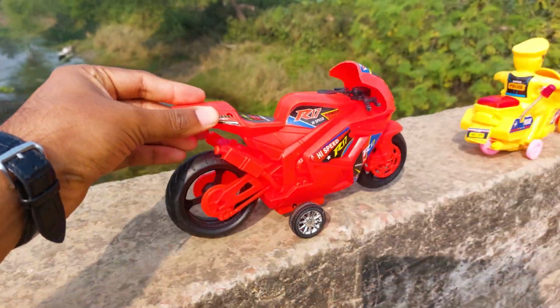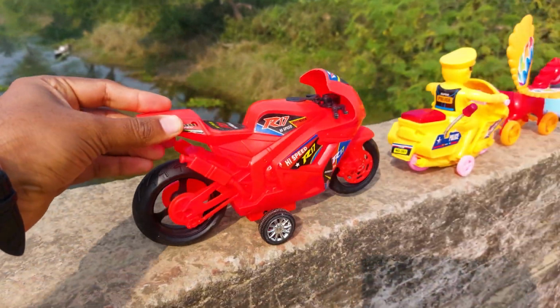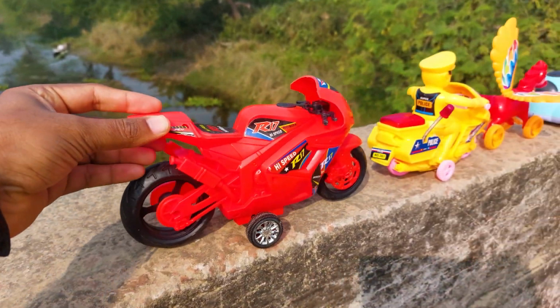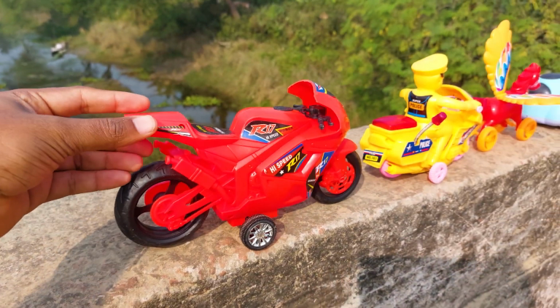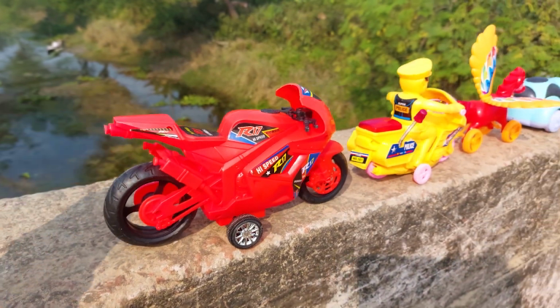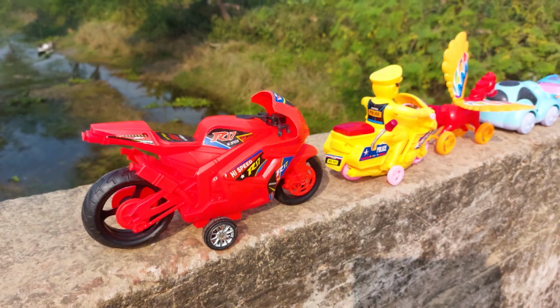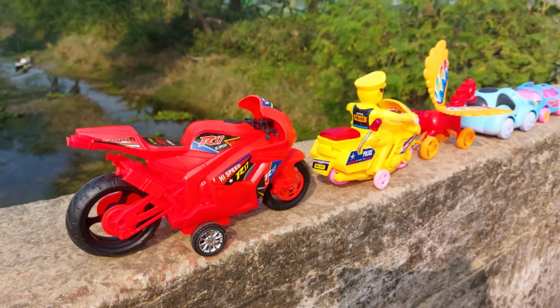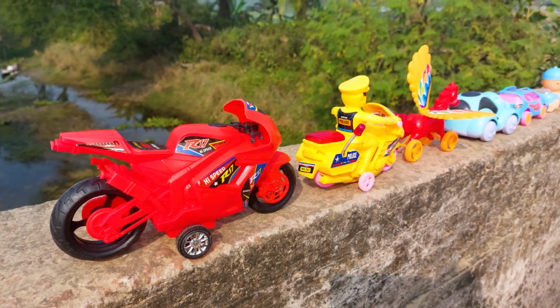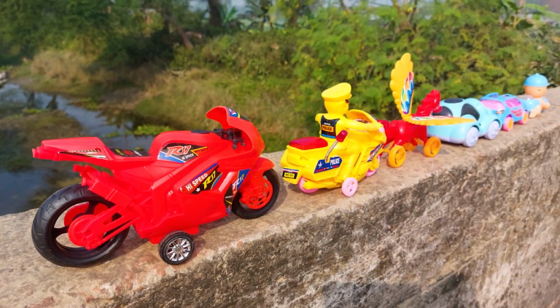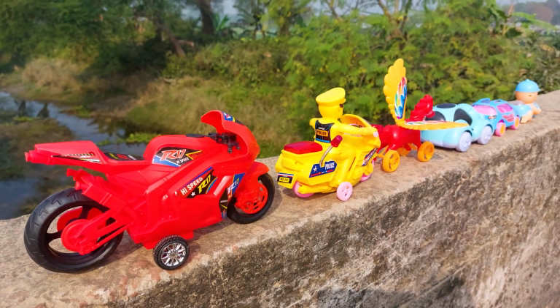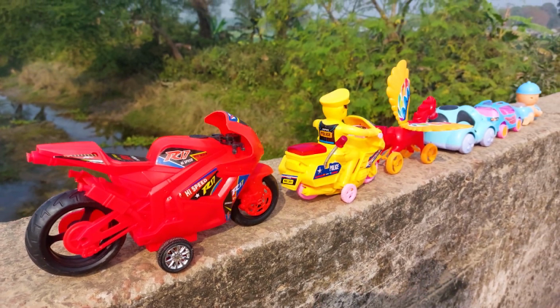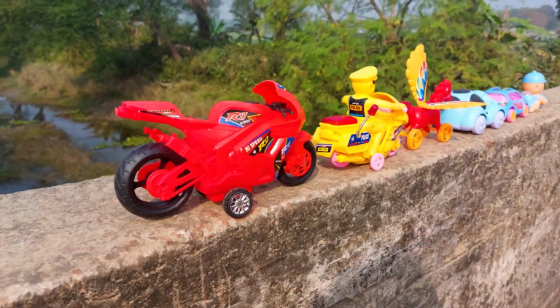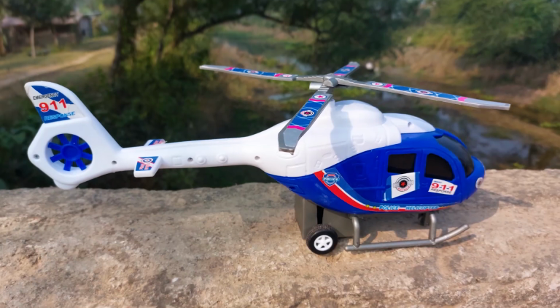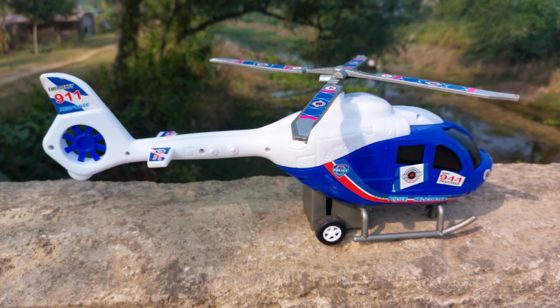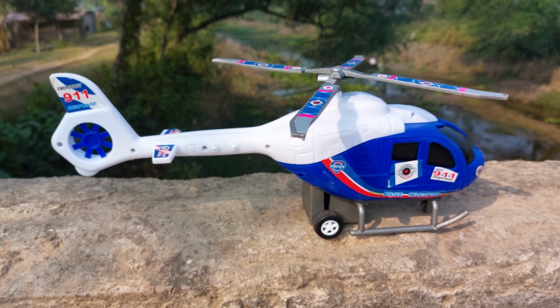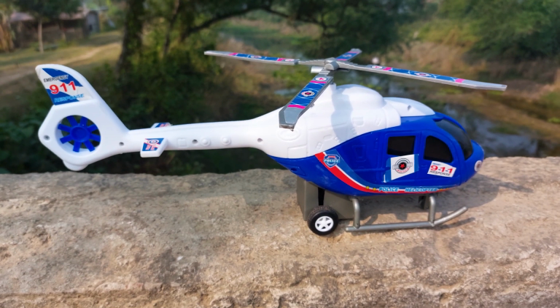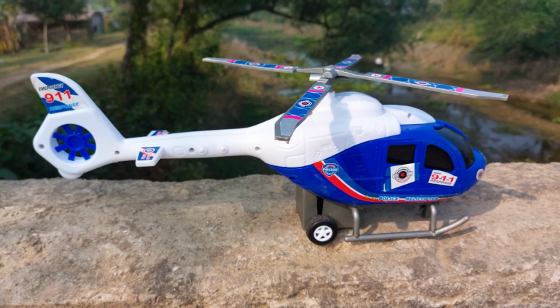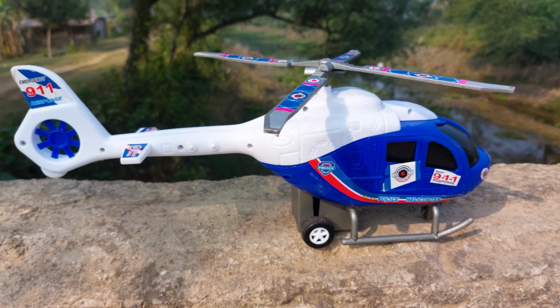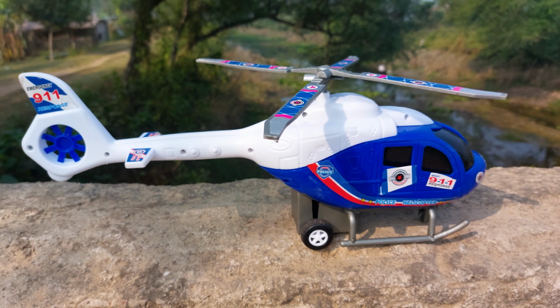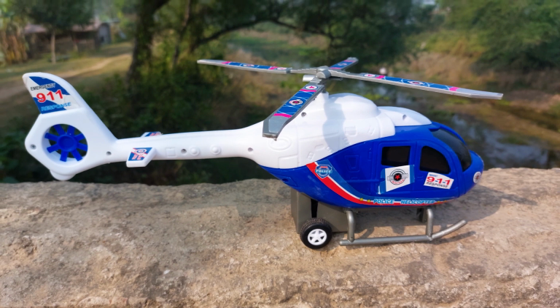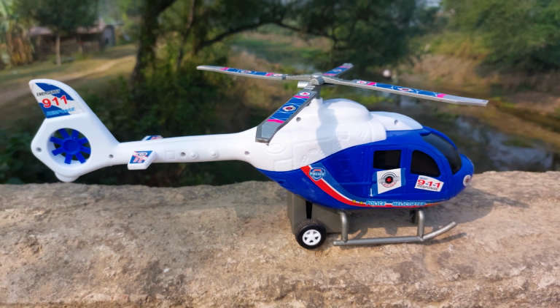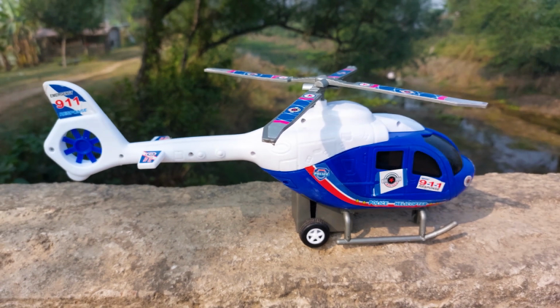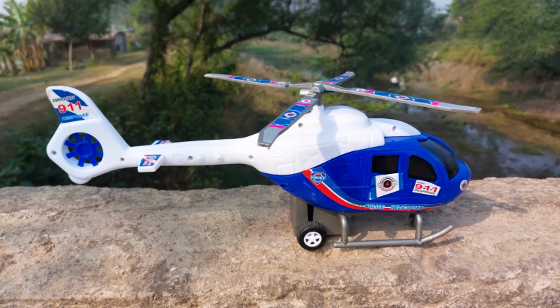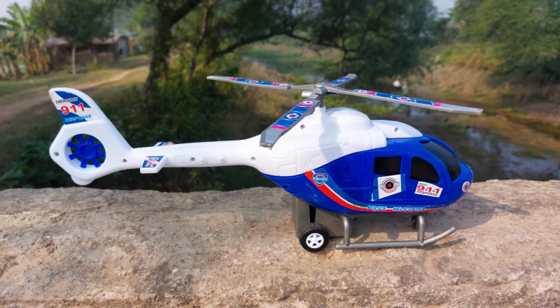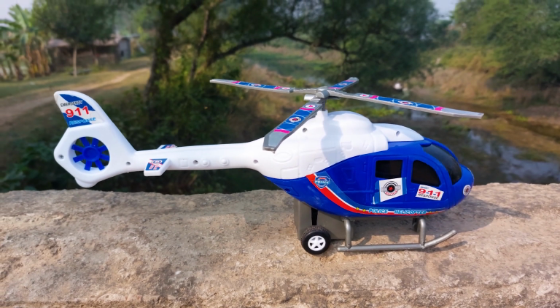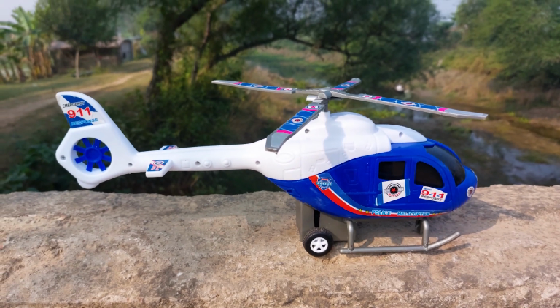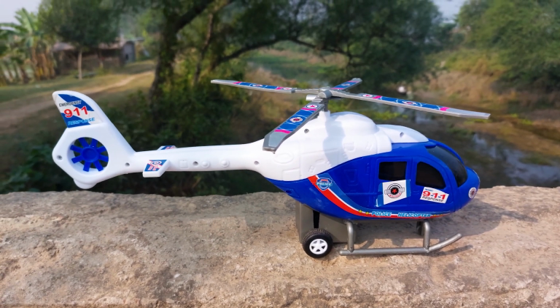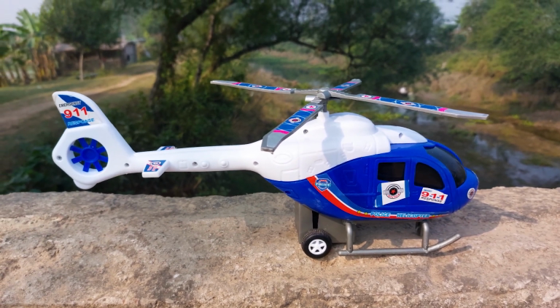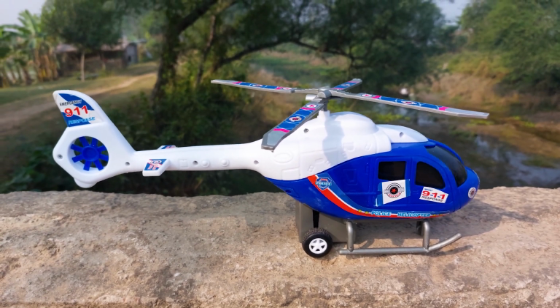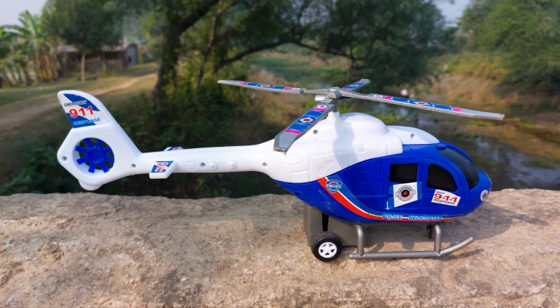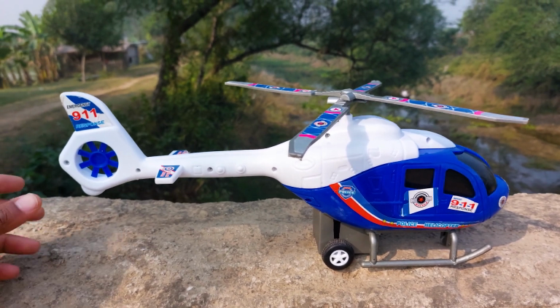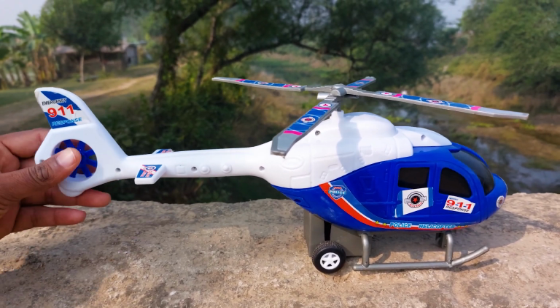I'll park here beside the police bike. The next one is a 9-1-1 emergency response police helicopter. This is a white and blue color. Let's go.